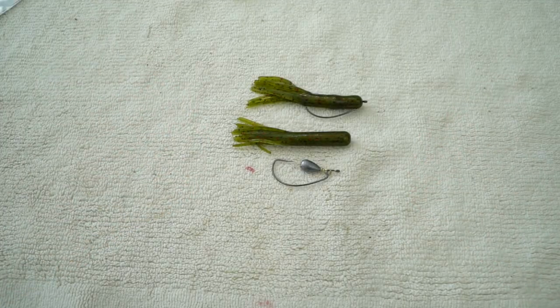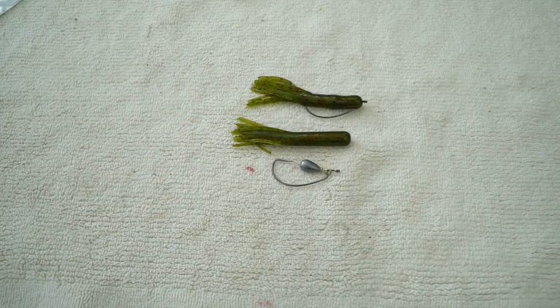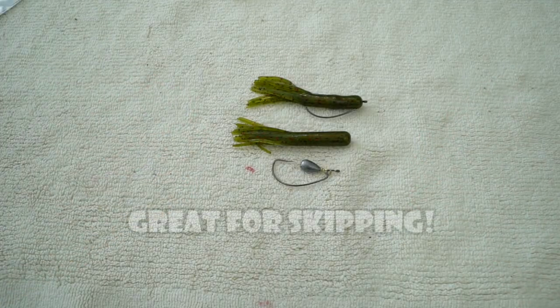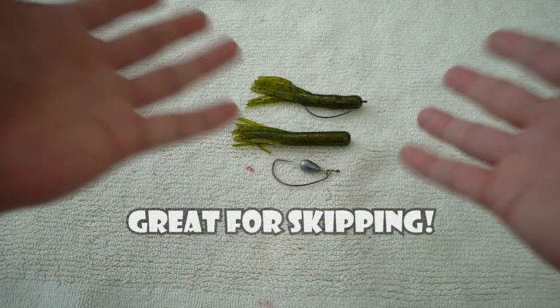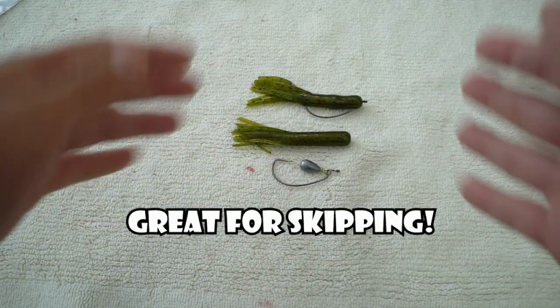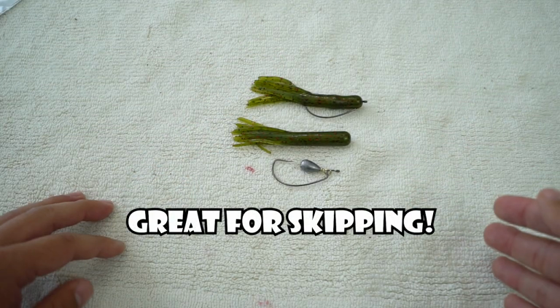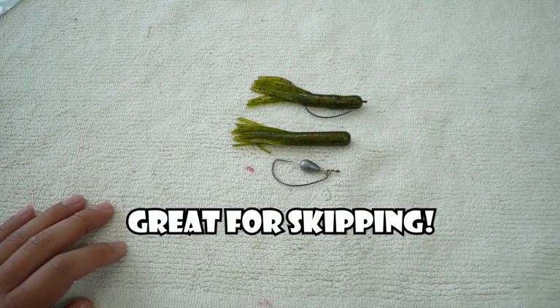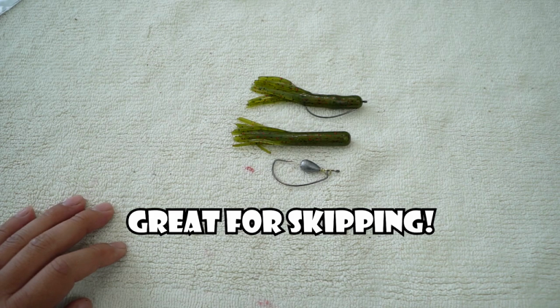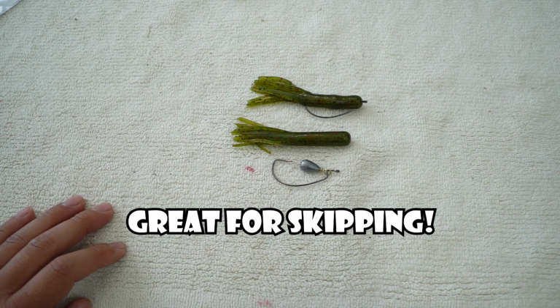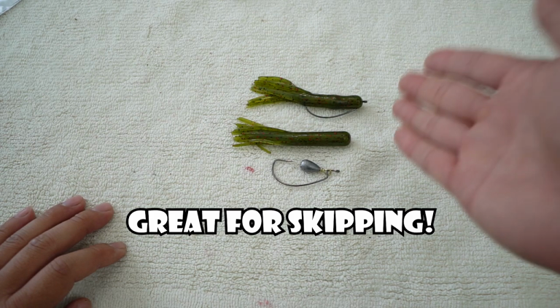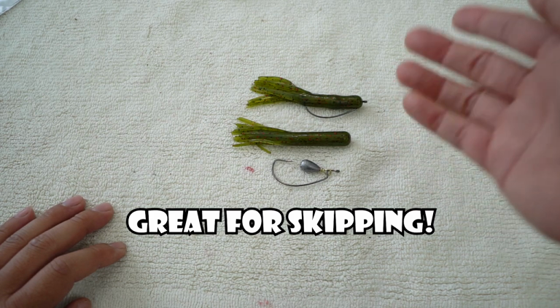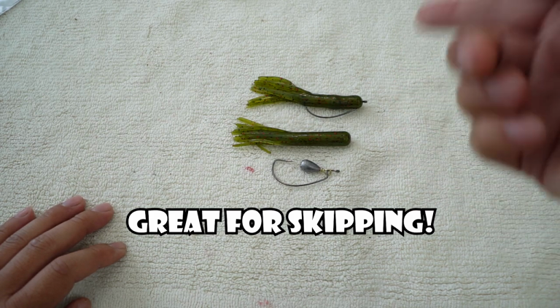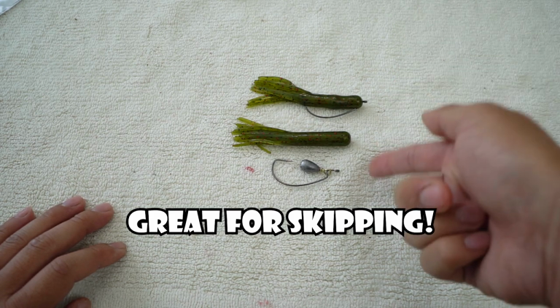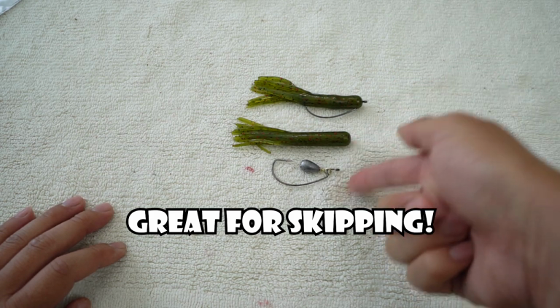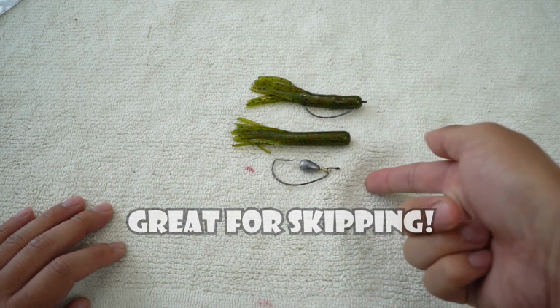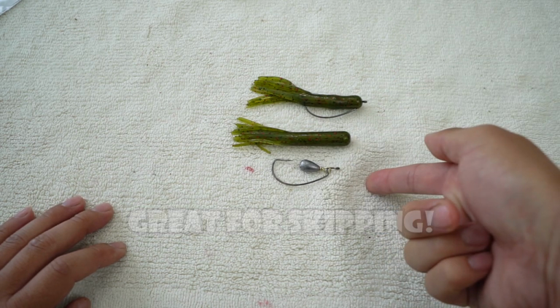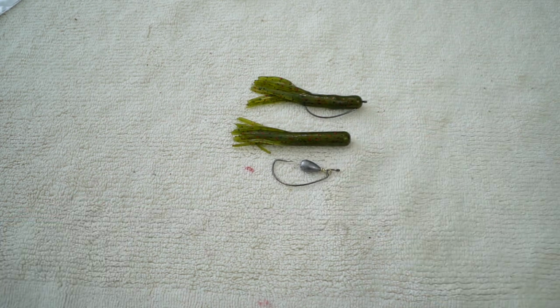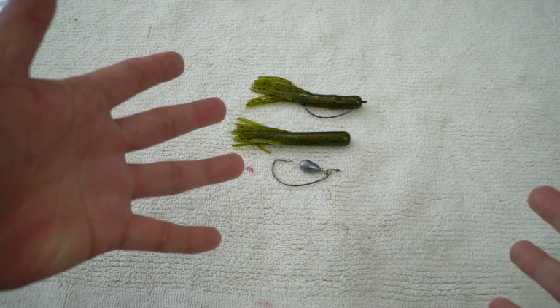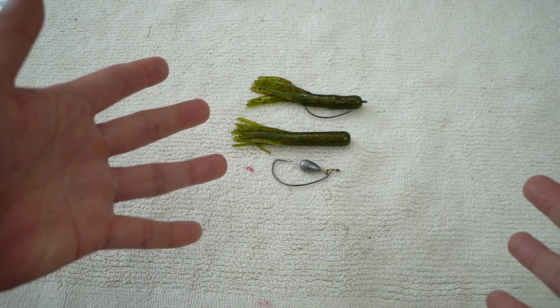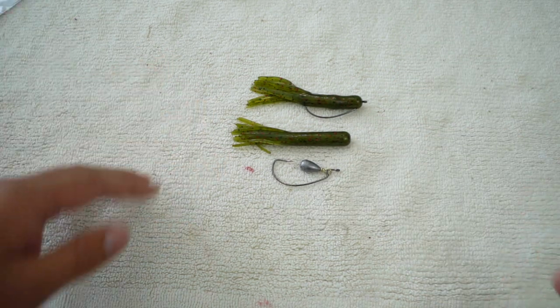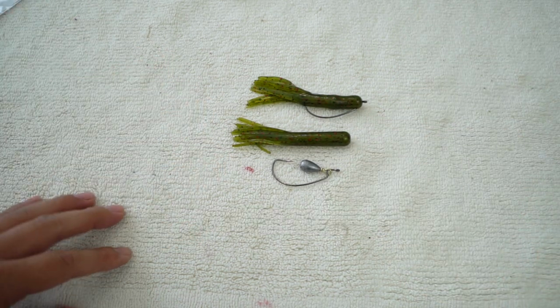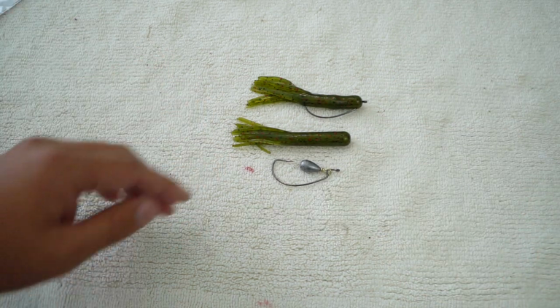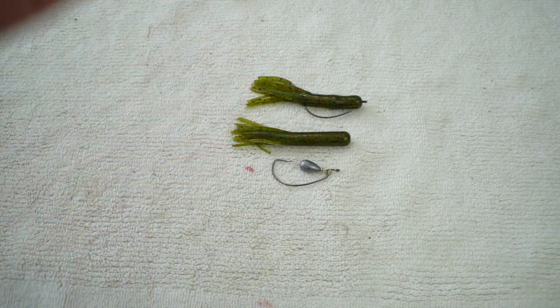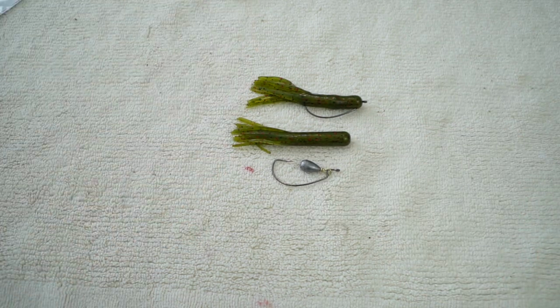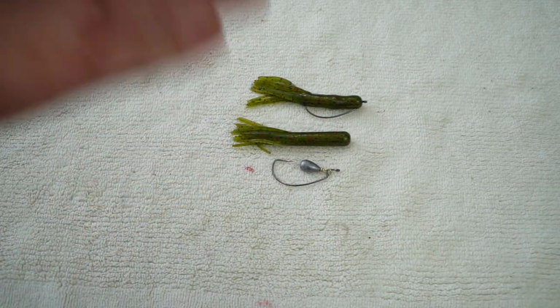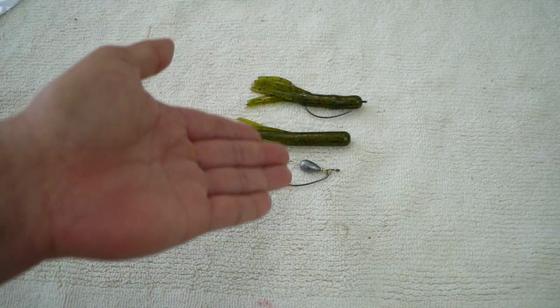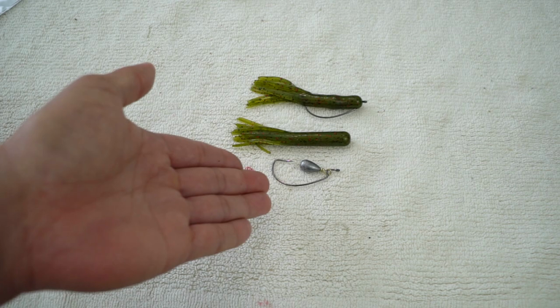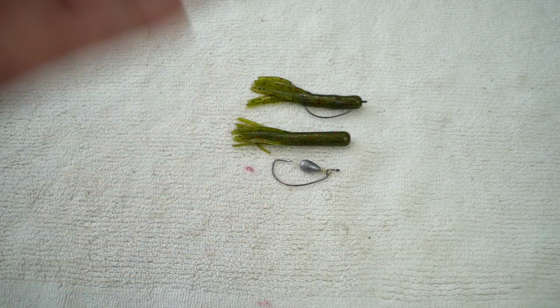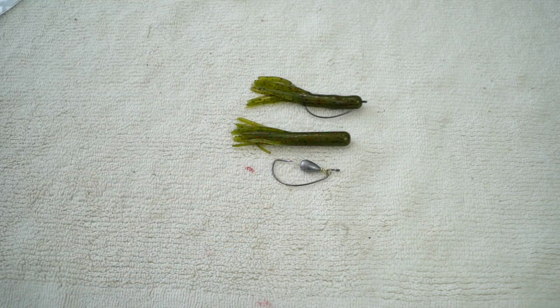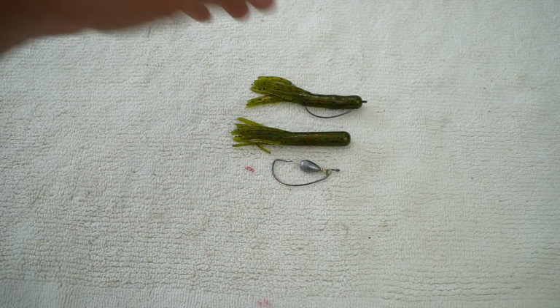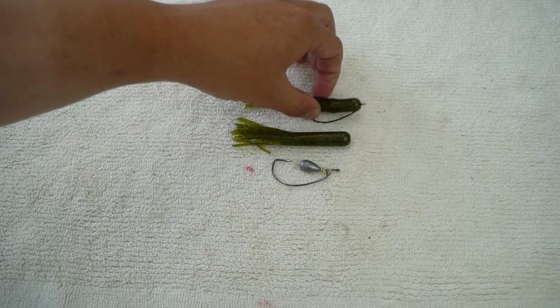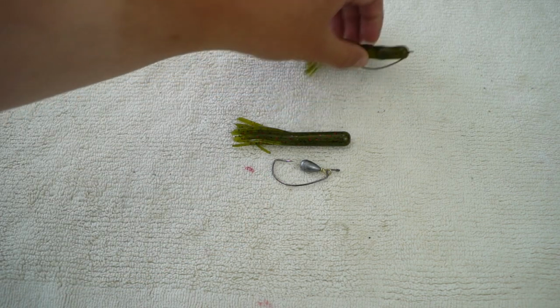I'm going to show you exactly what you need in order to rig up this tube just like this. Super duper simple. This is exactly what you need — this is all you need.